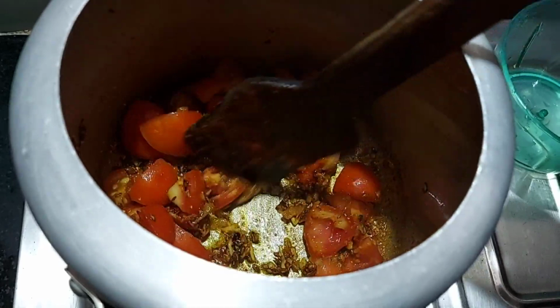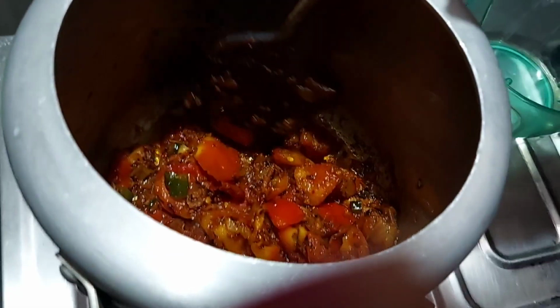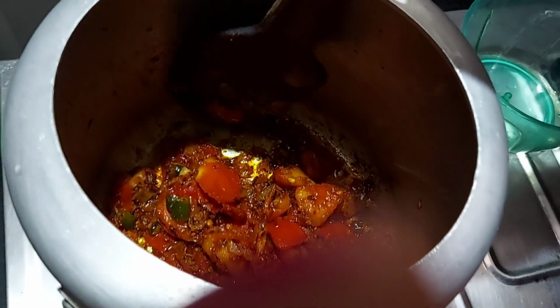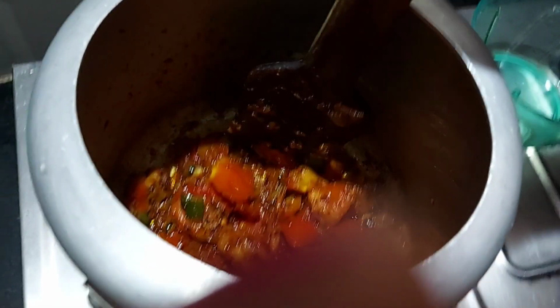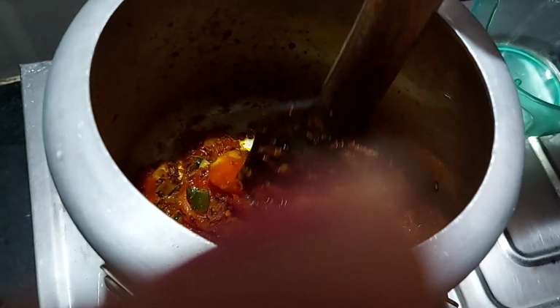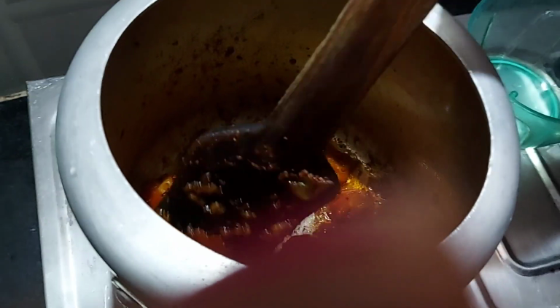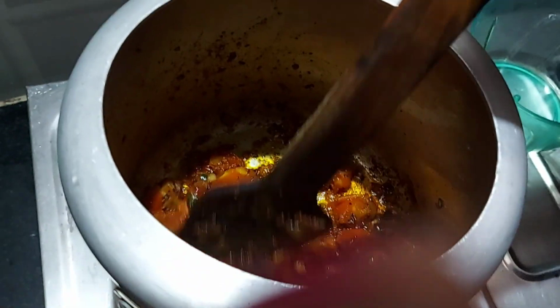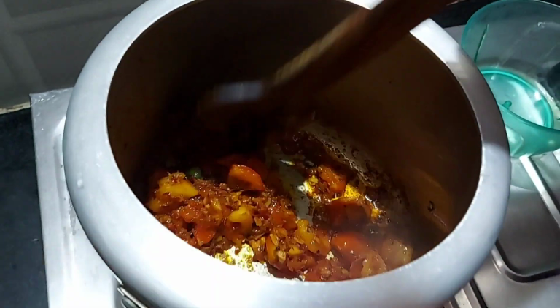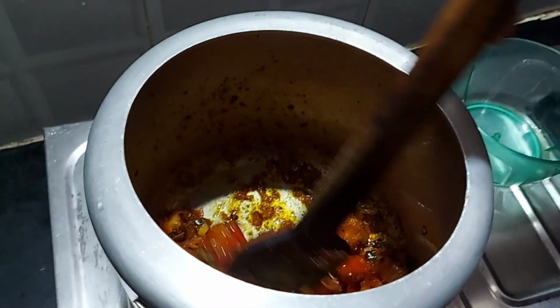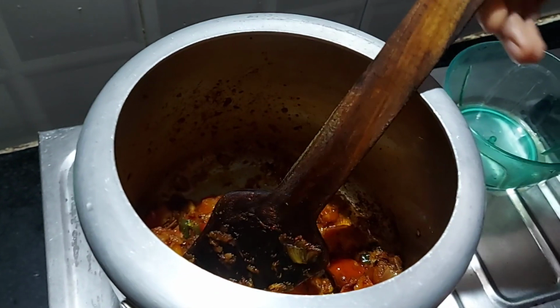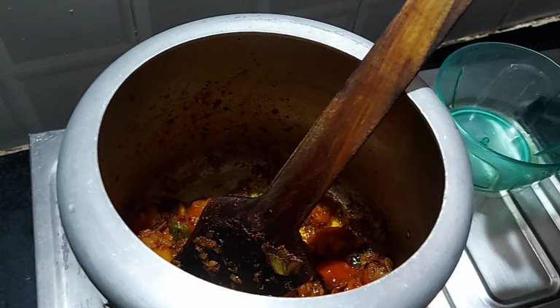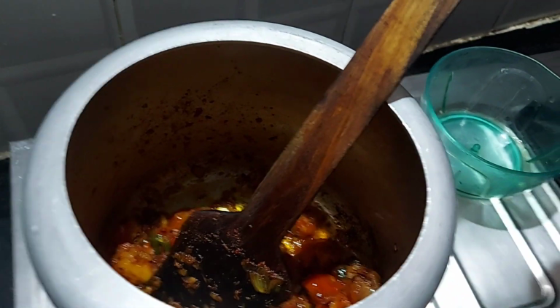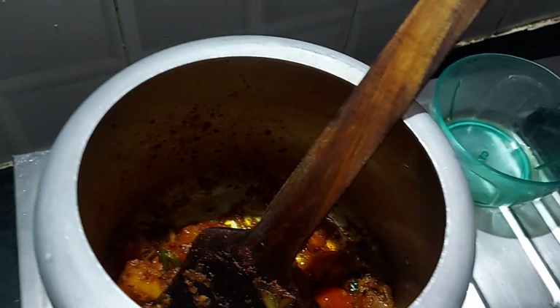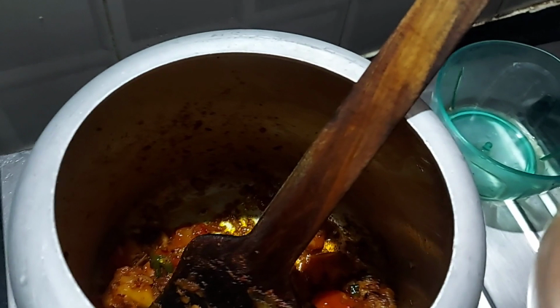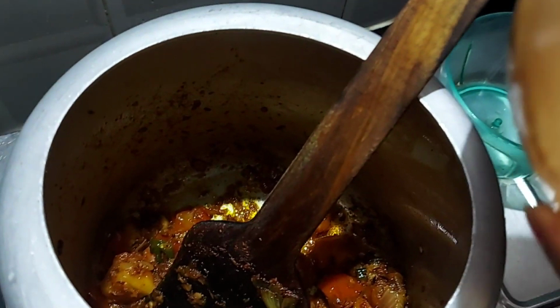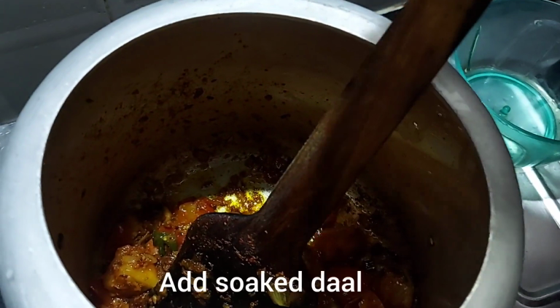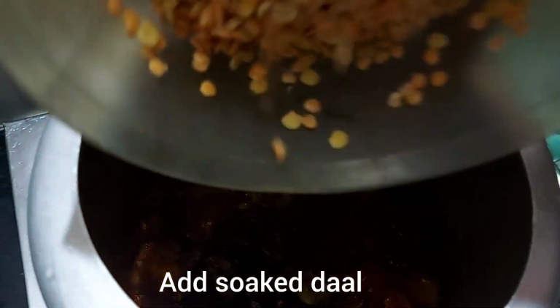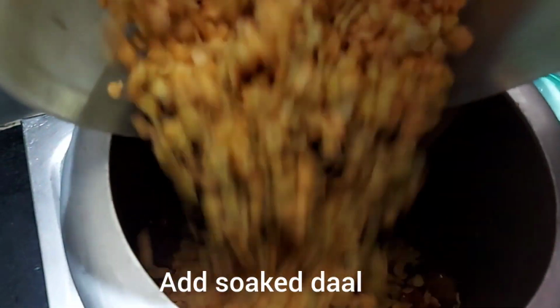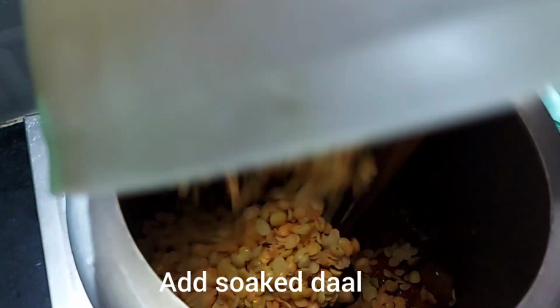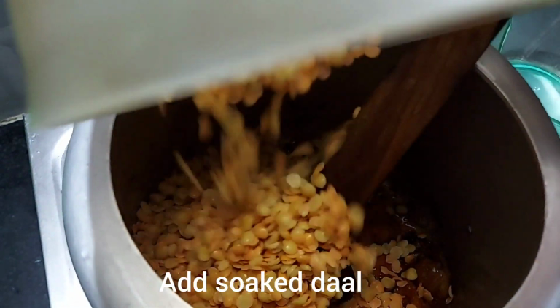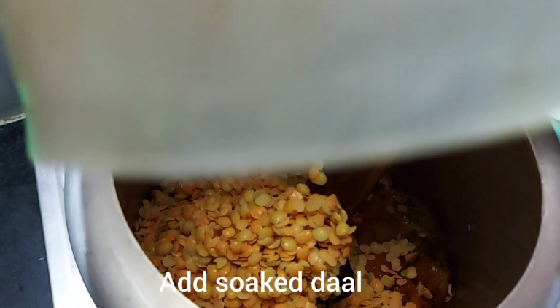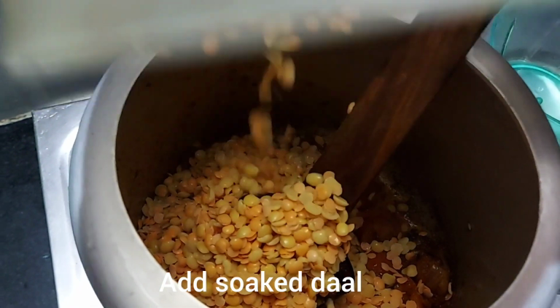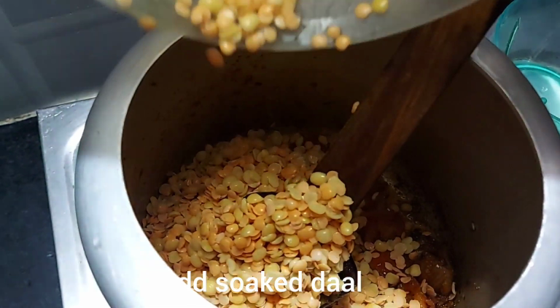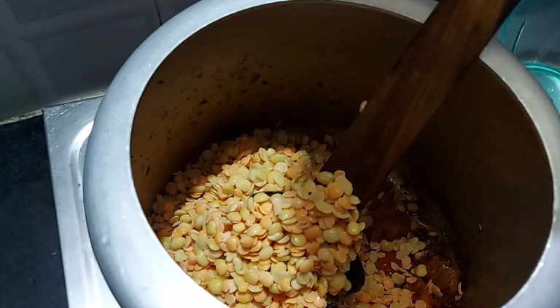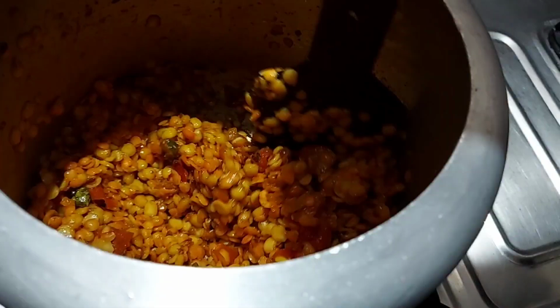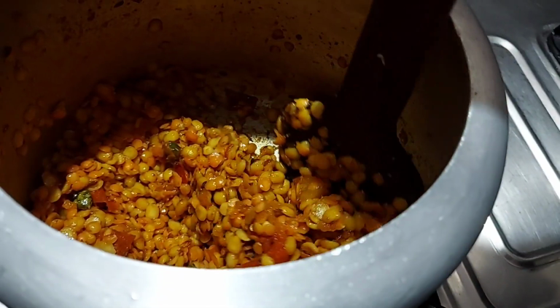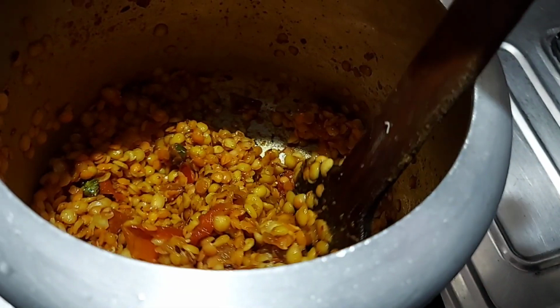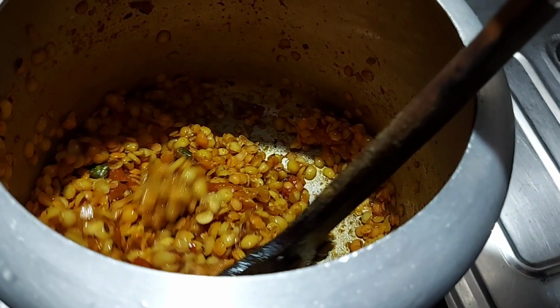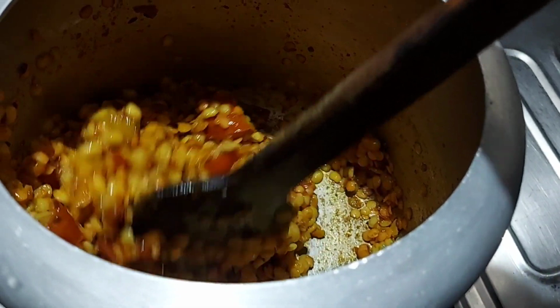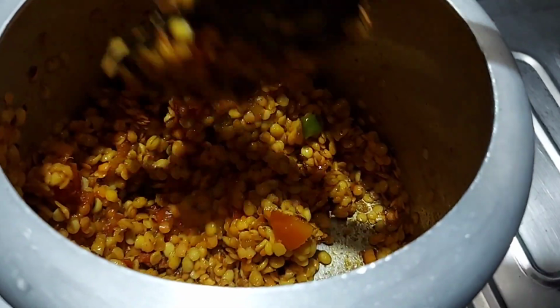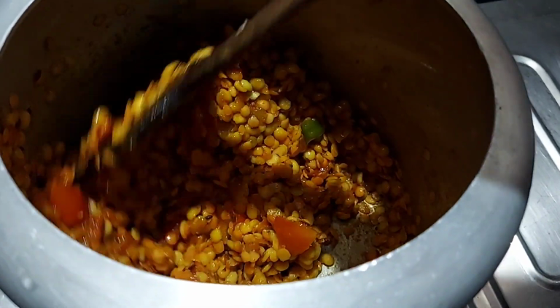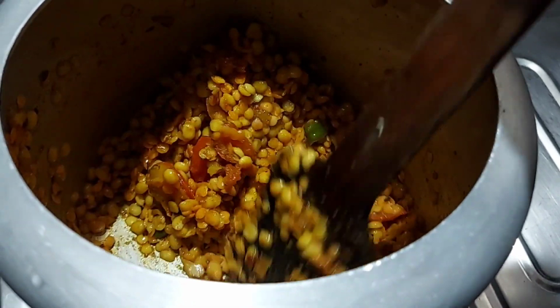Friends, you can see our tomatoes are perfectly cooked. Now add some soaked dal and cook the dal for two minutes.